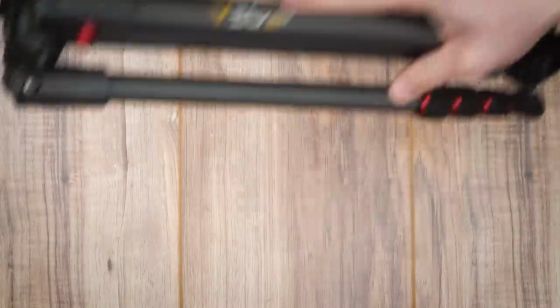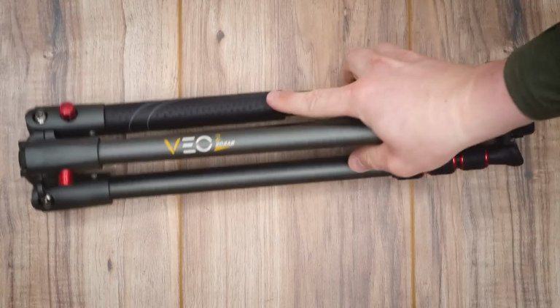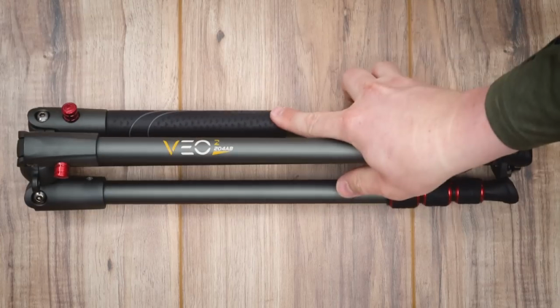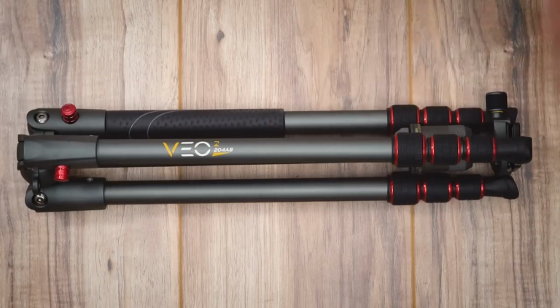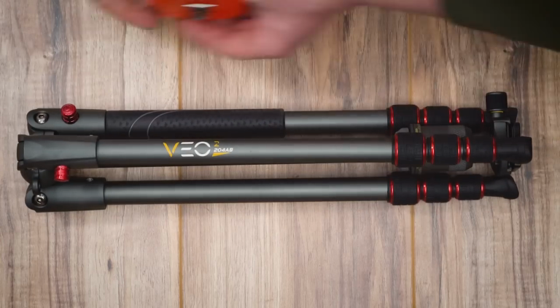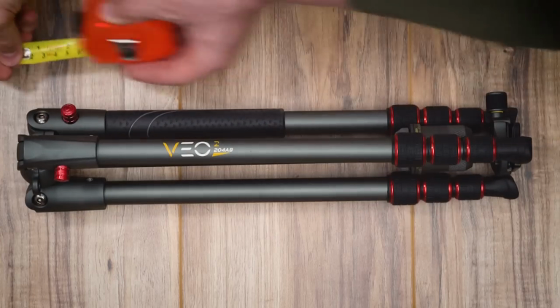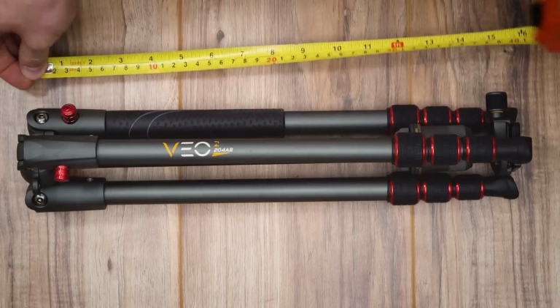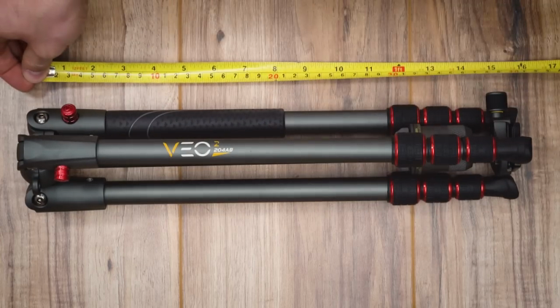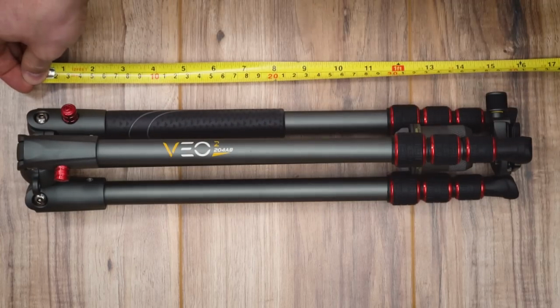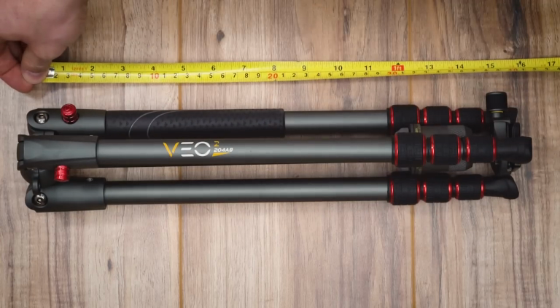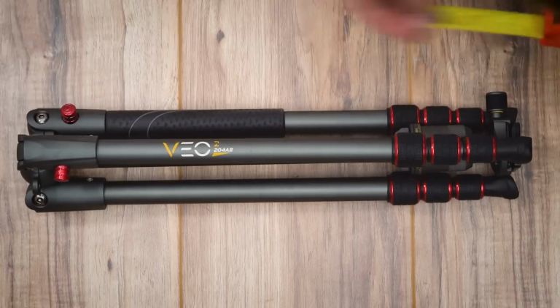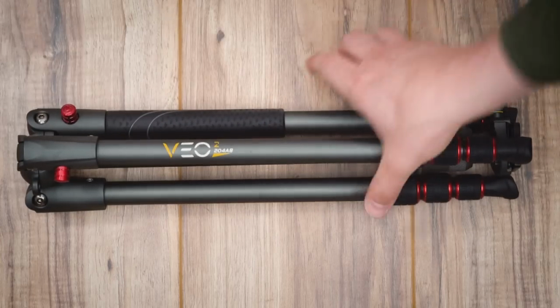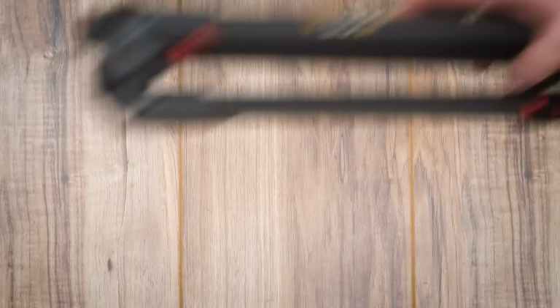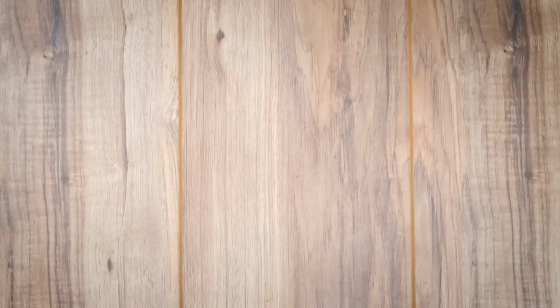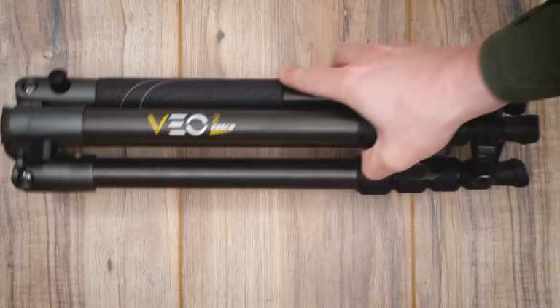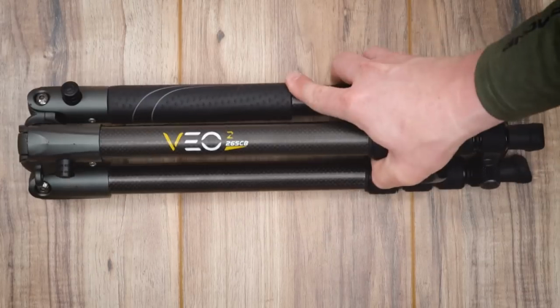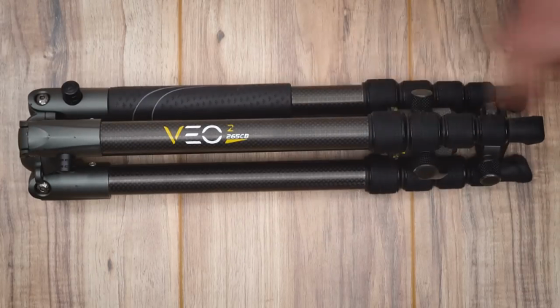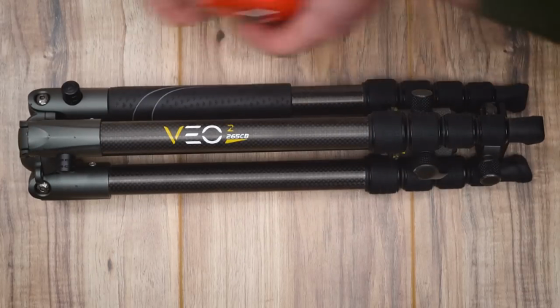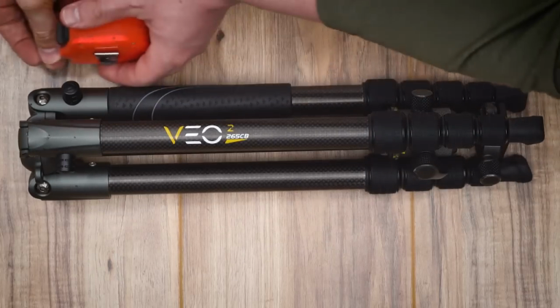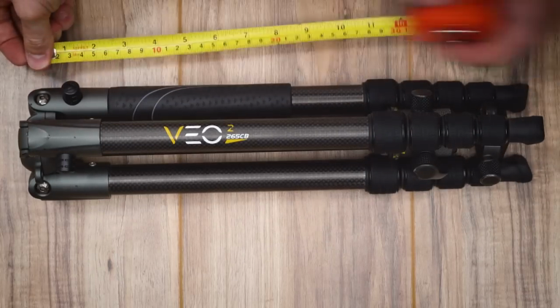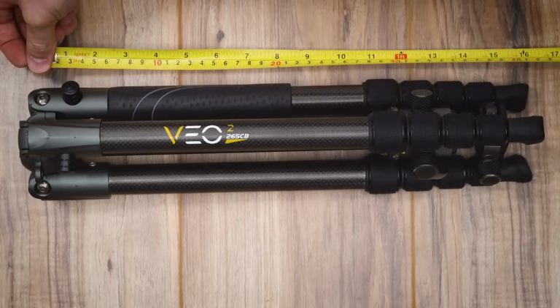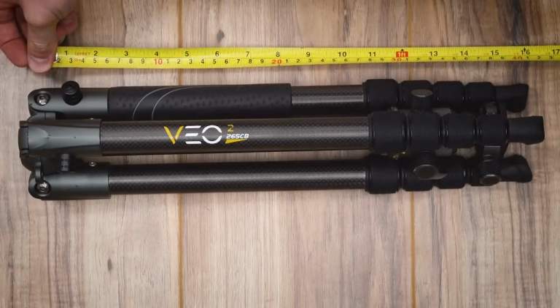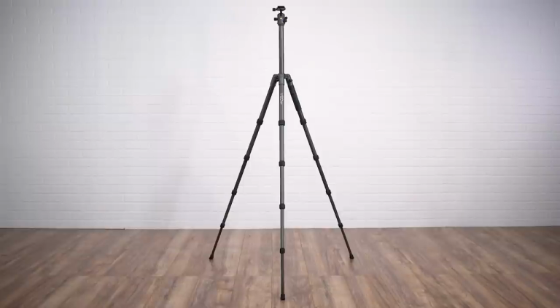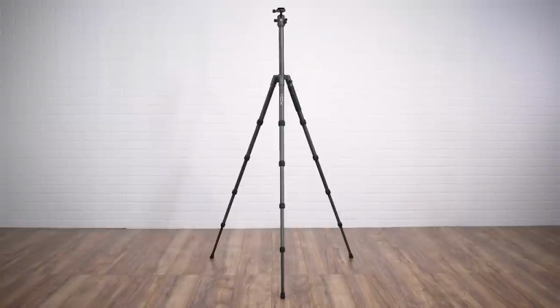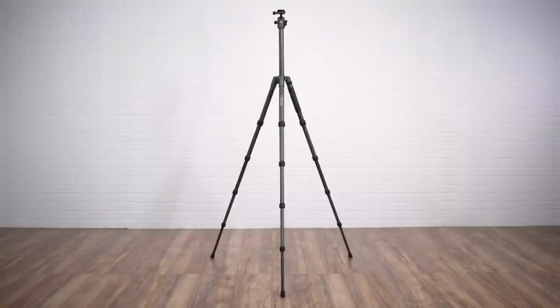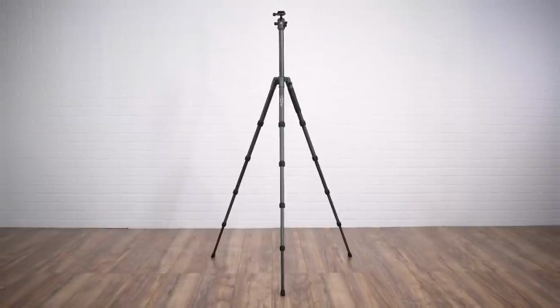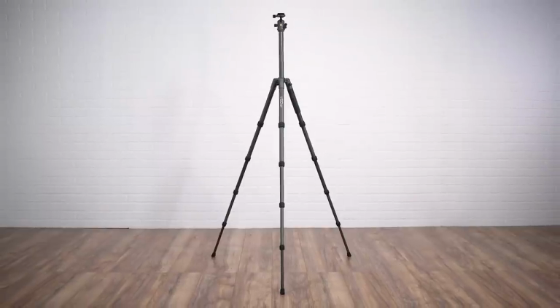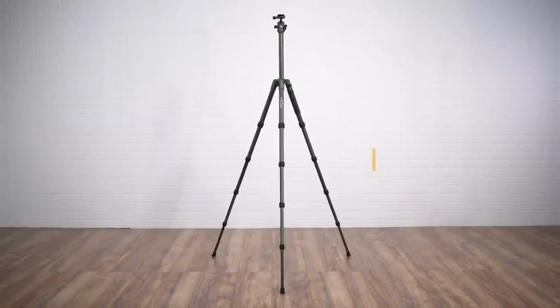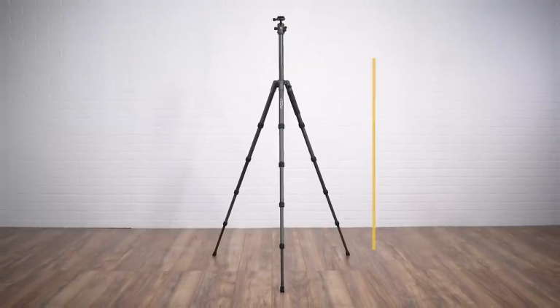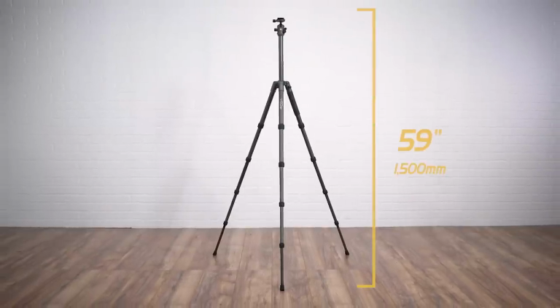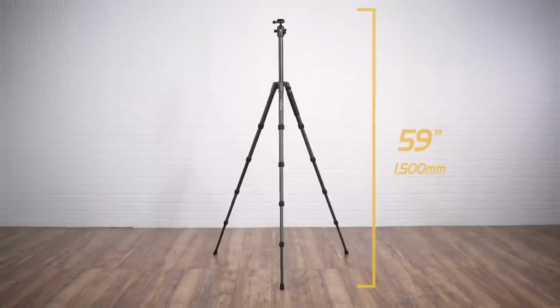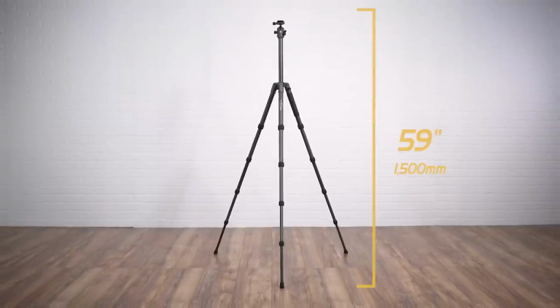The smallest of the Veo 2 models measures in at fifteen and three quarters inches in folded length, and the longest folds up to sixteen and three eighths. In terms of height, Veo 2 extends to as tall as 59 inches.